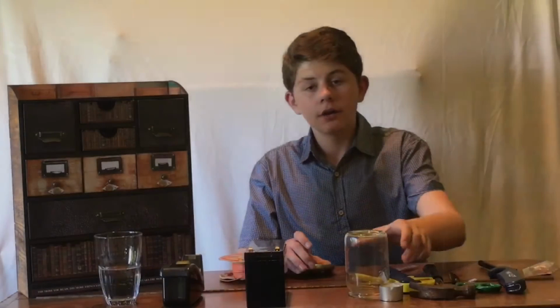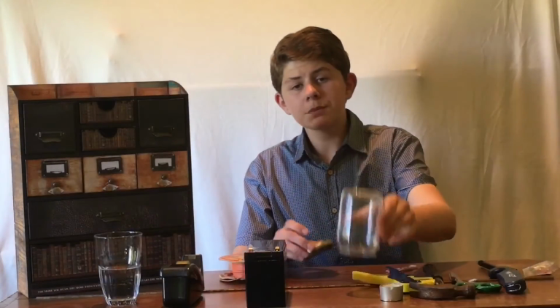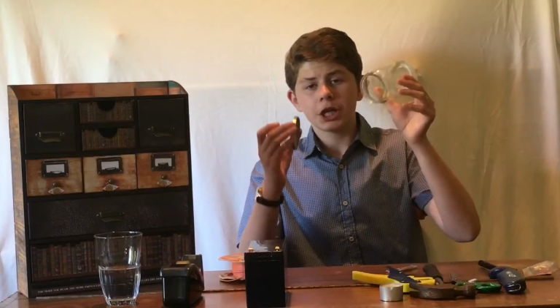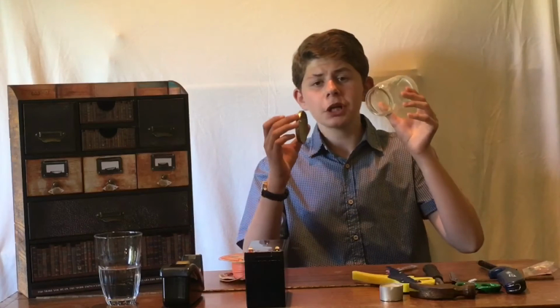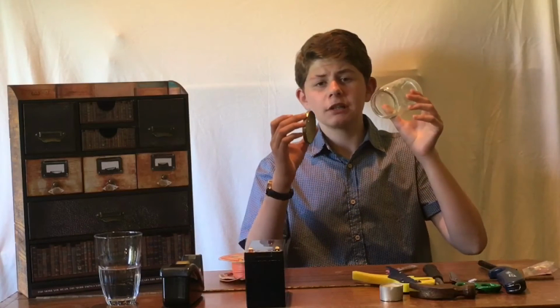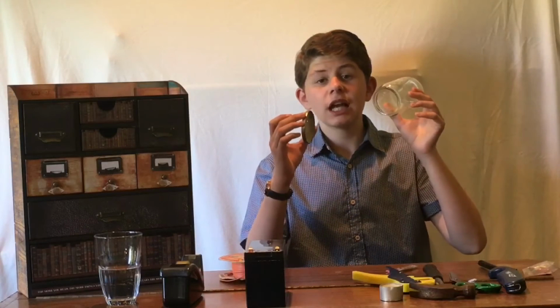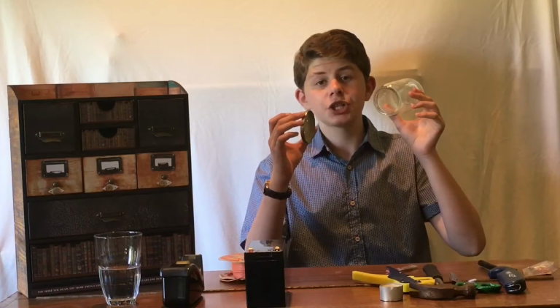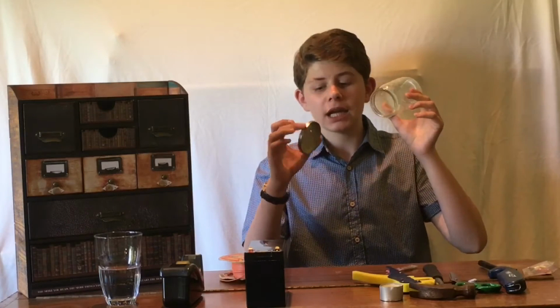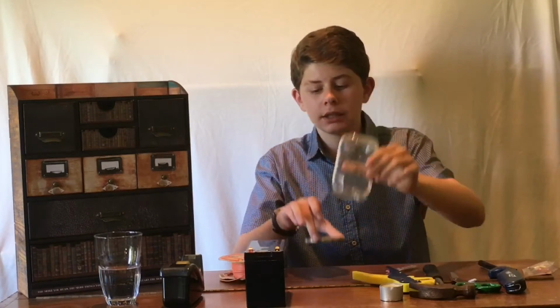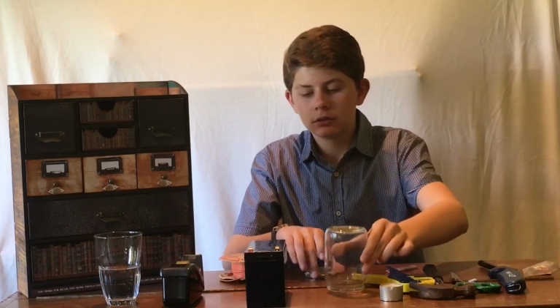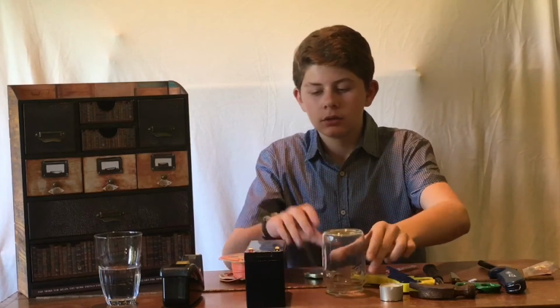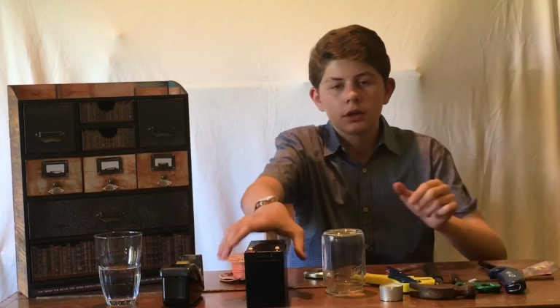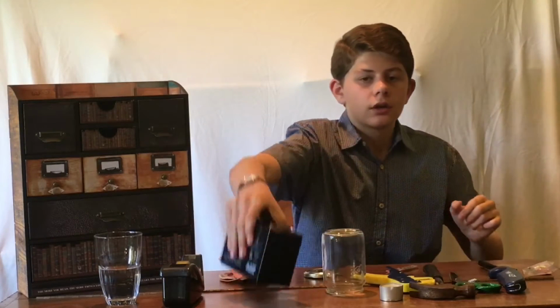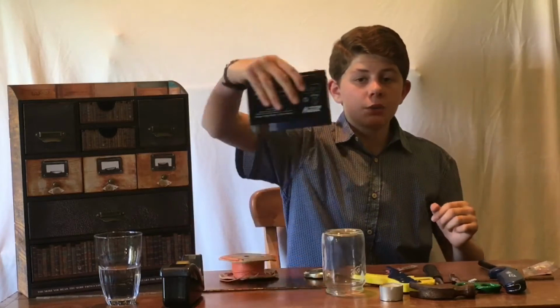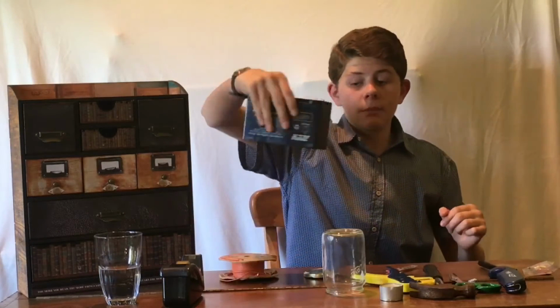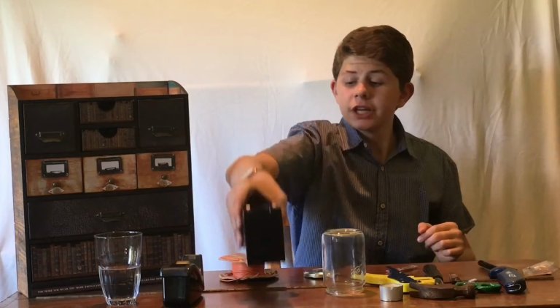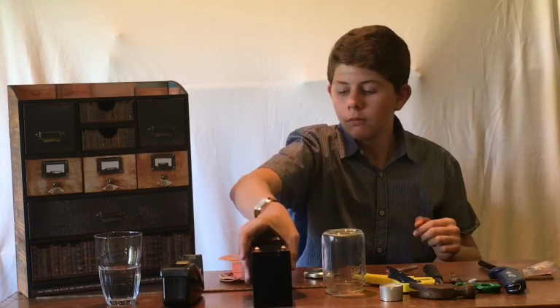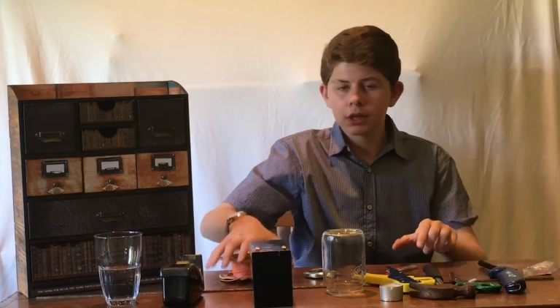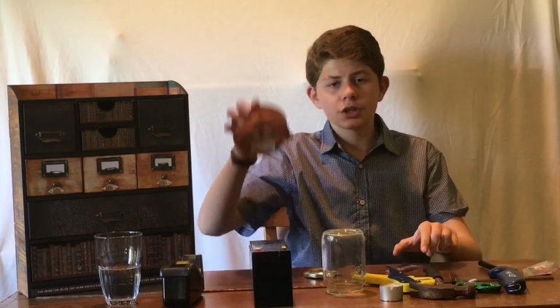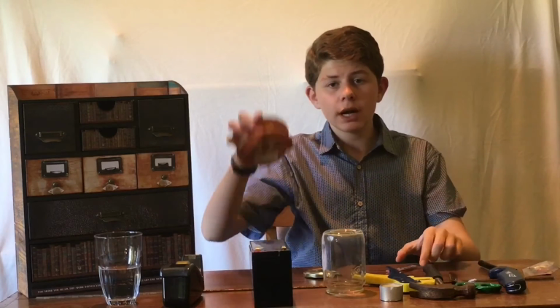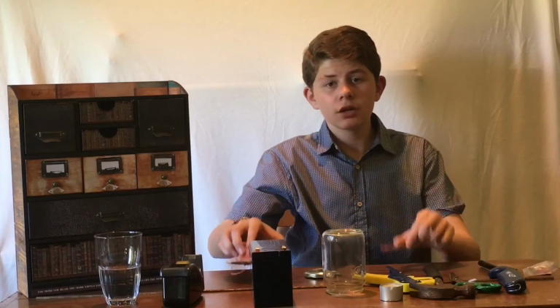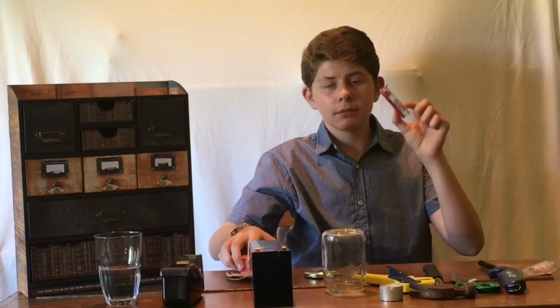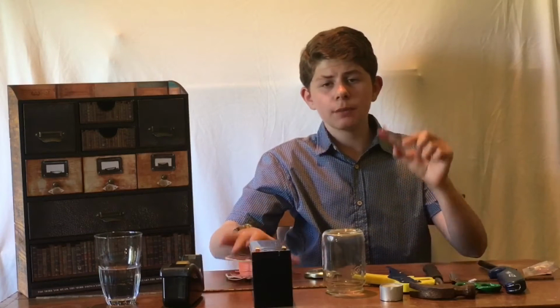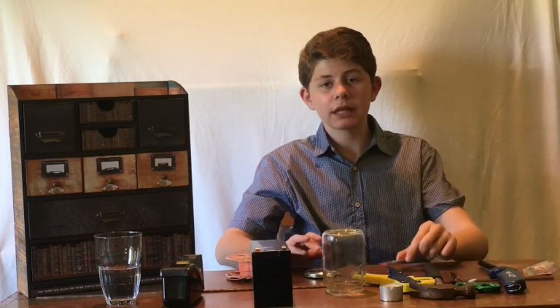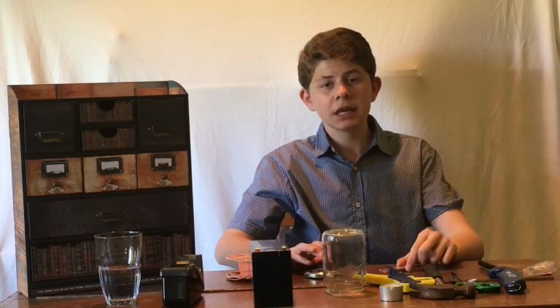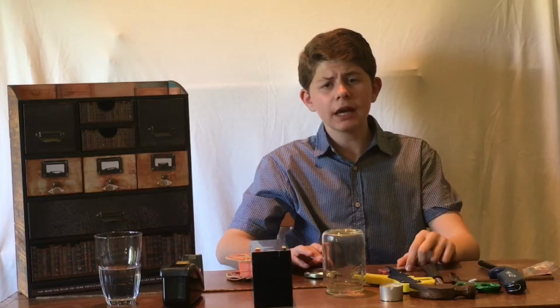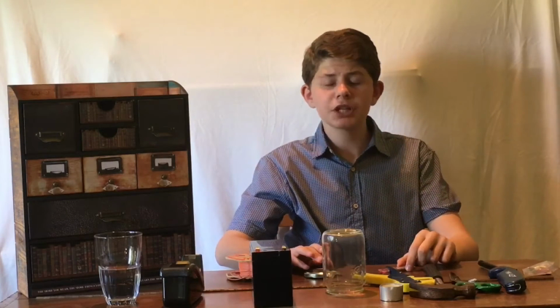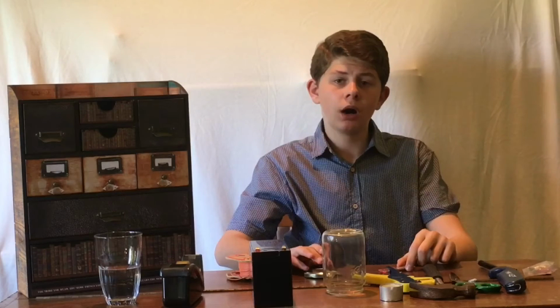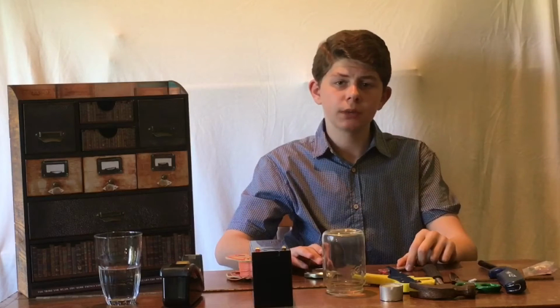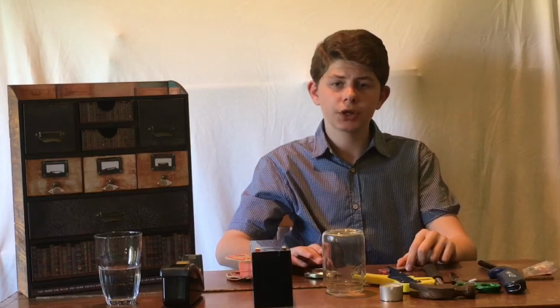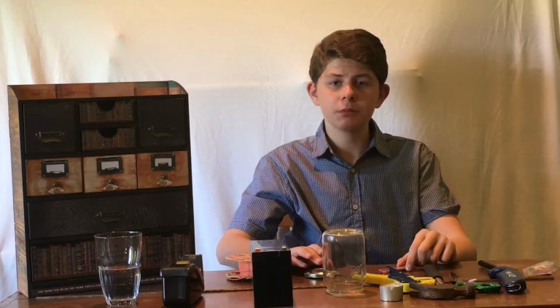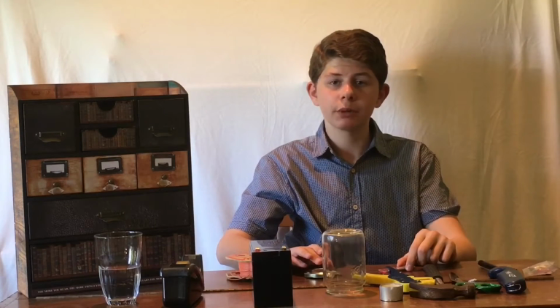For this project, you're going to need a glass jar and its lid, a 12-volt battery, some wire, some mechanical pencil heads, and other bits and bobs that I'll put in the description box below.